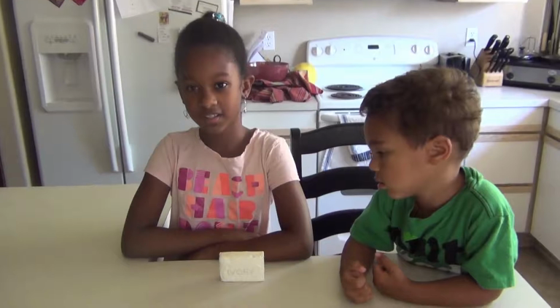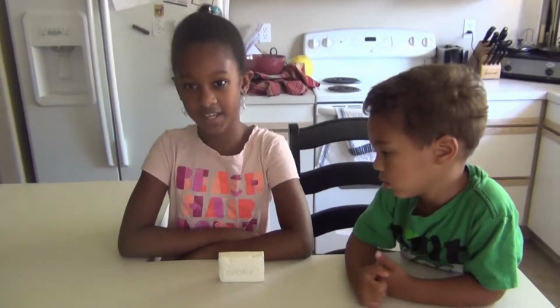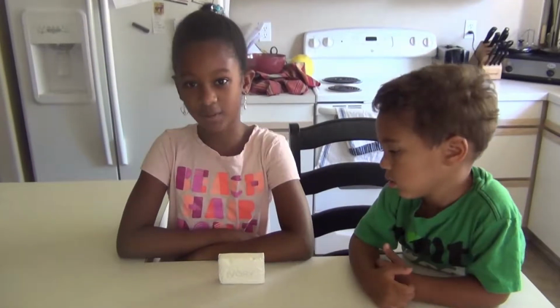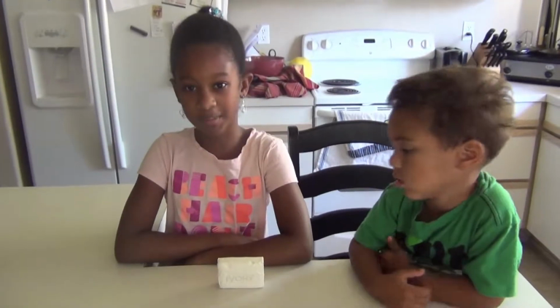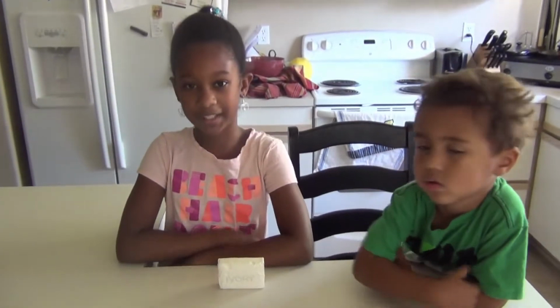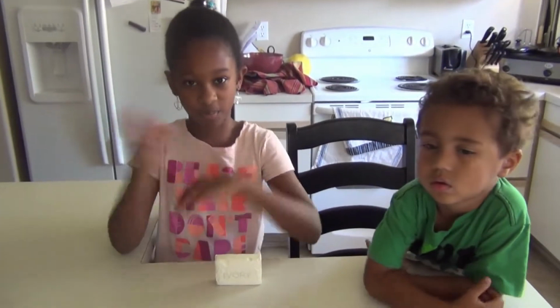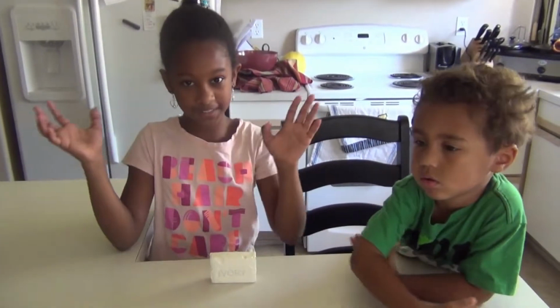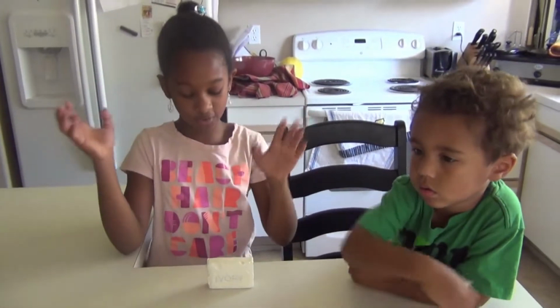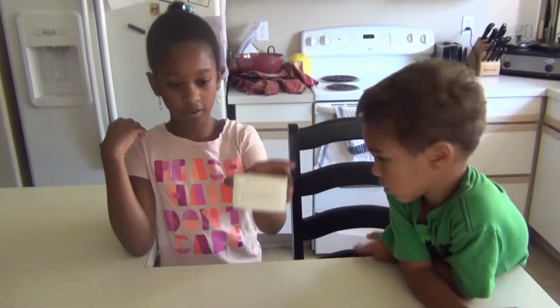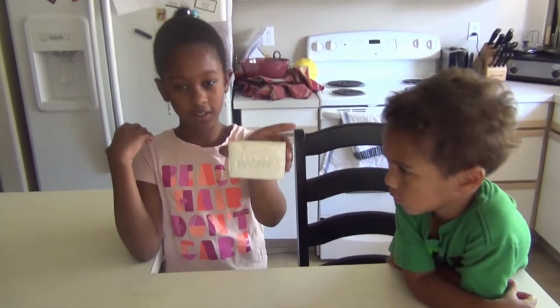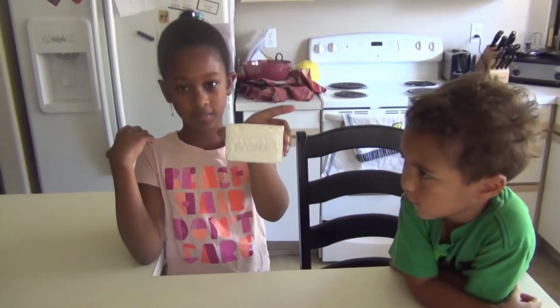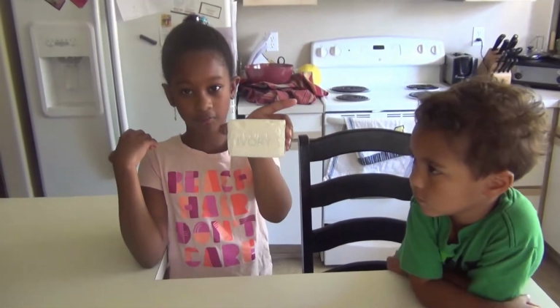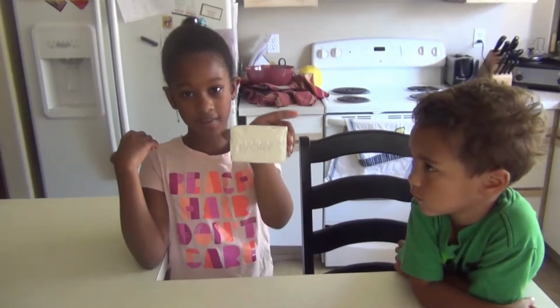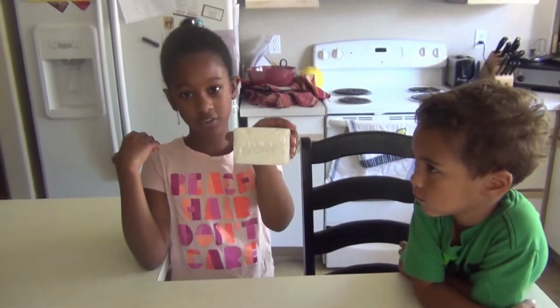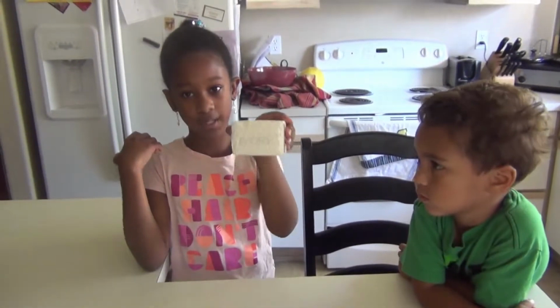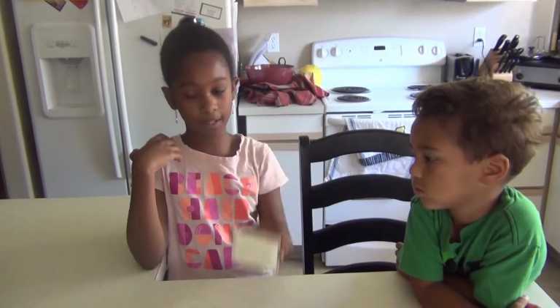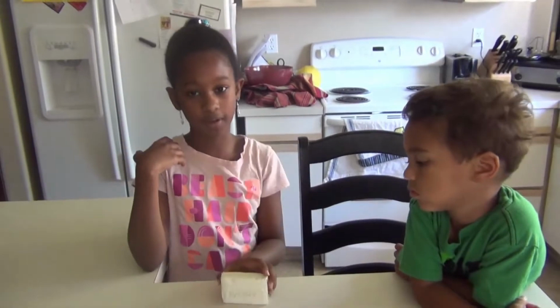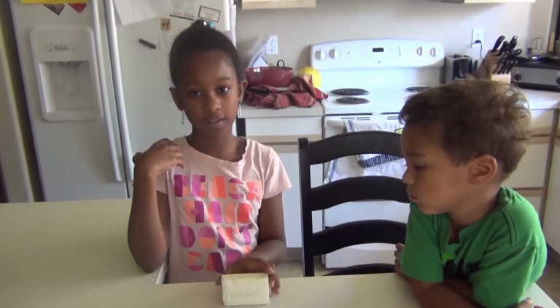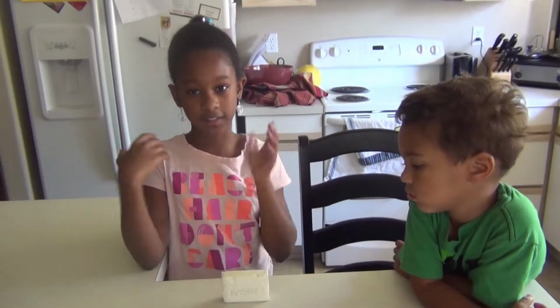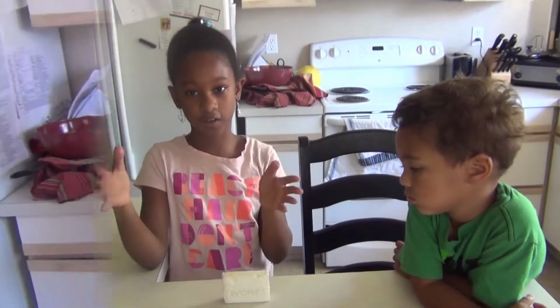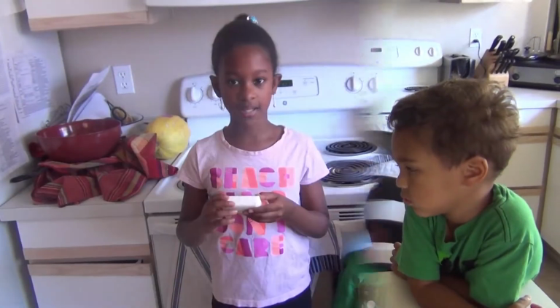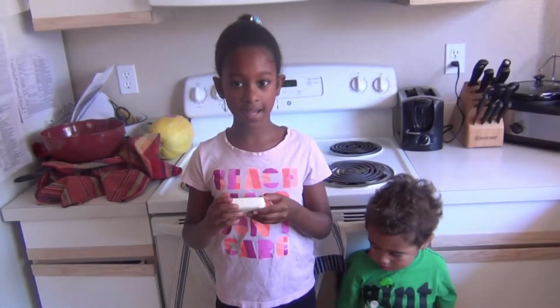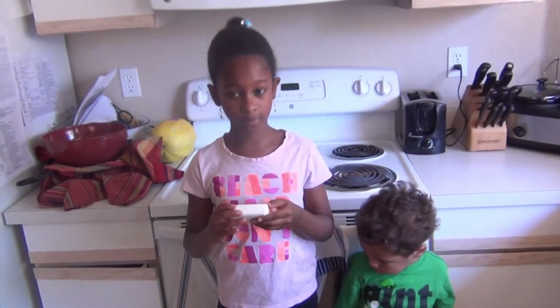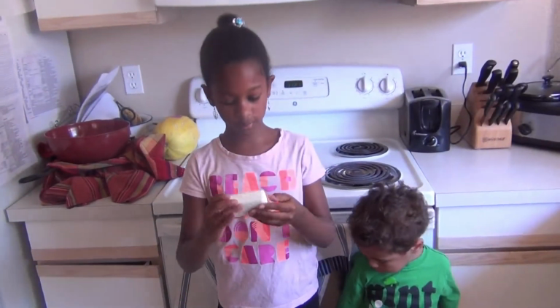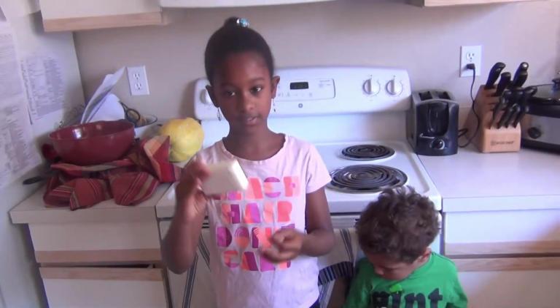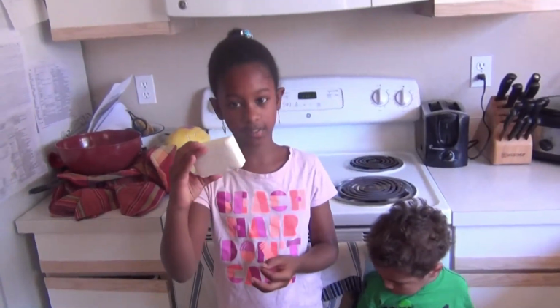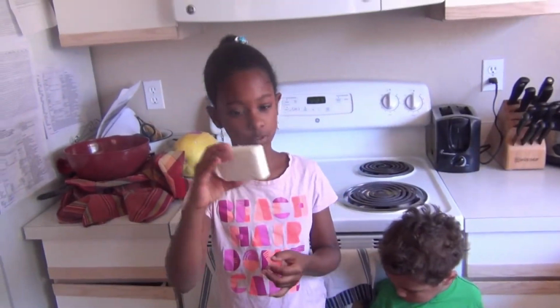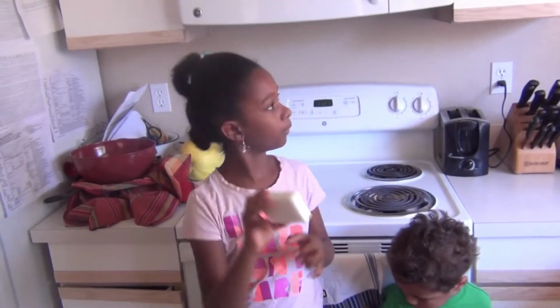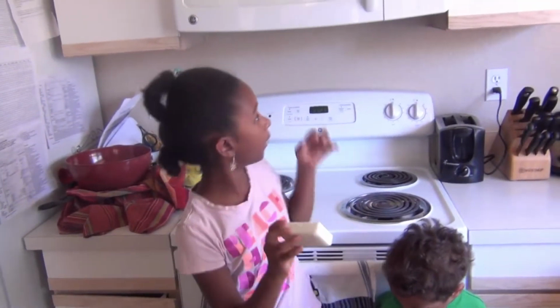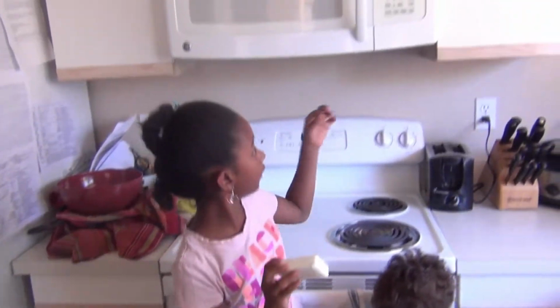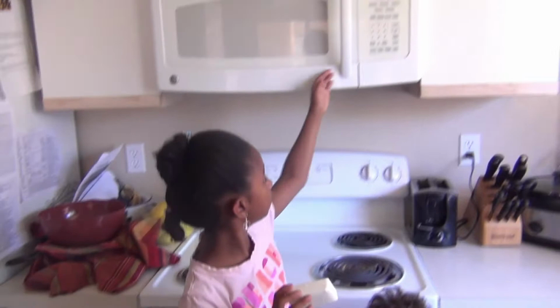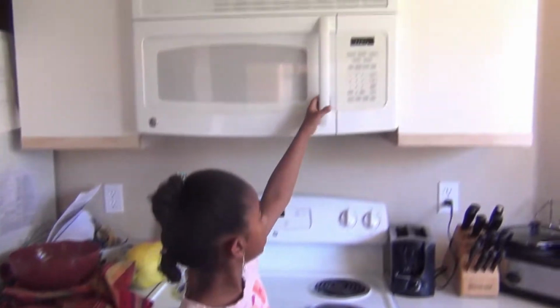Today we're going to be making crazy soap. All you need is a bar of ivory soap and a microwave. Let's get started. Now we are going to put this soap in the microwave for two minutes.